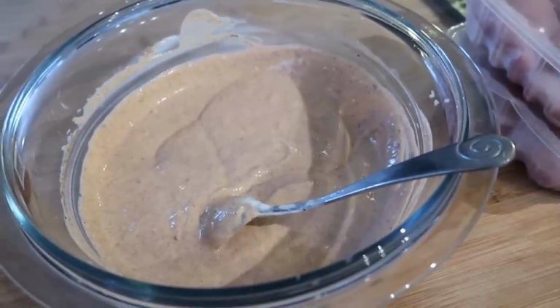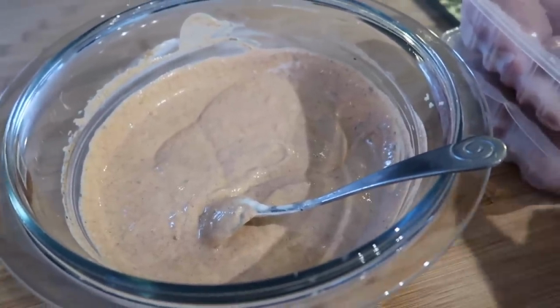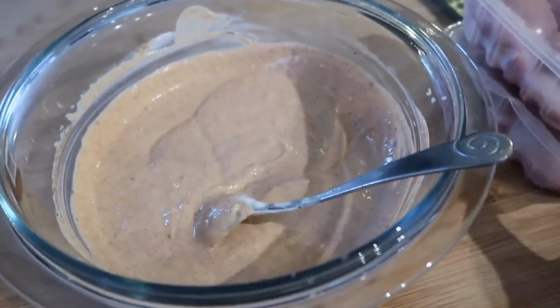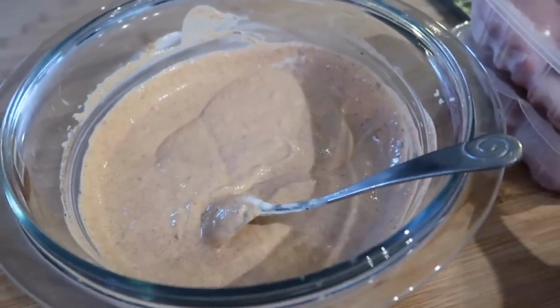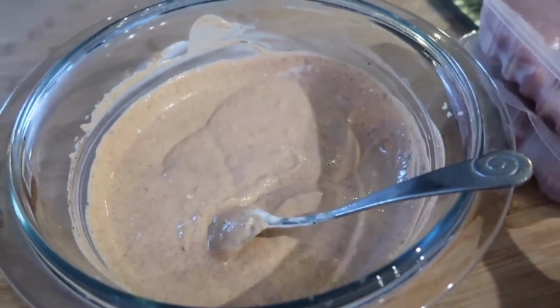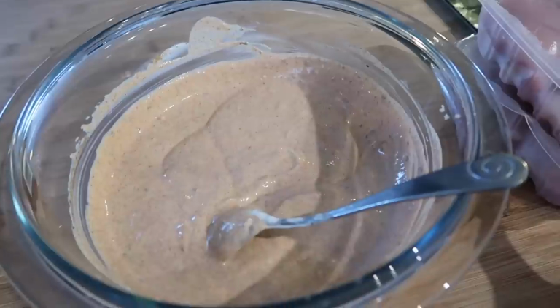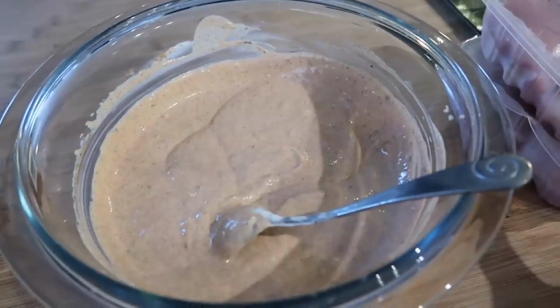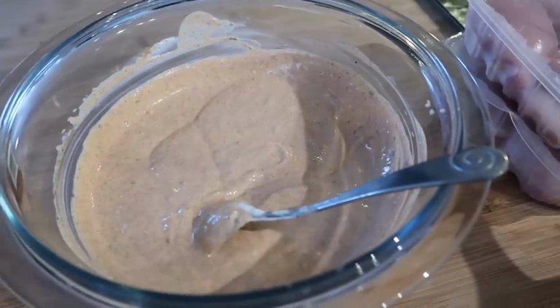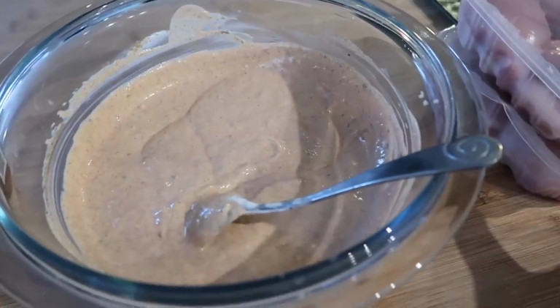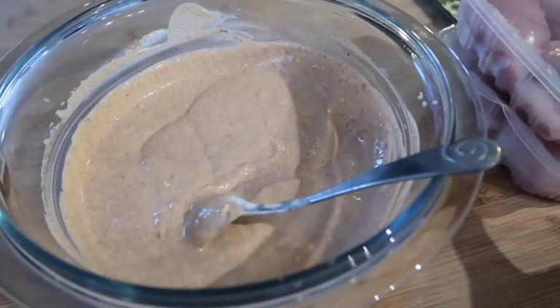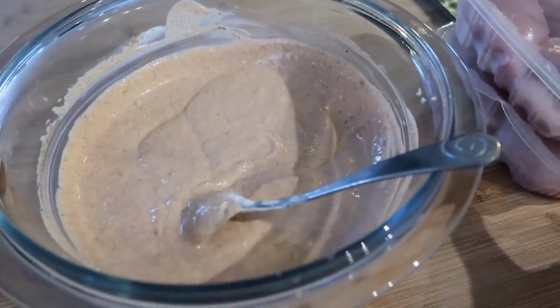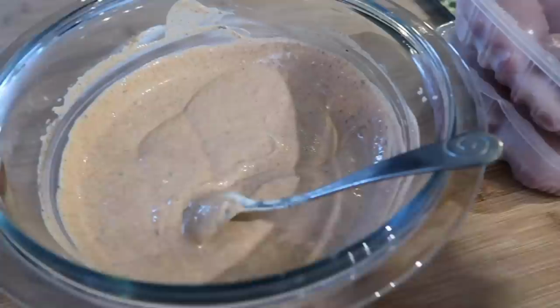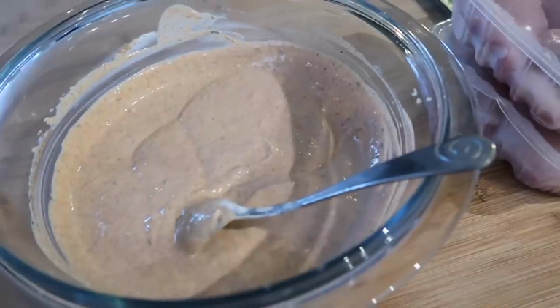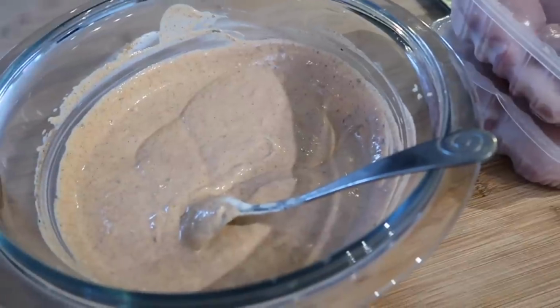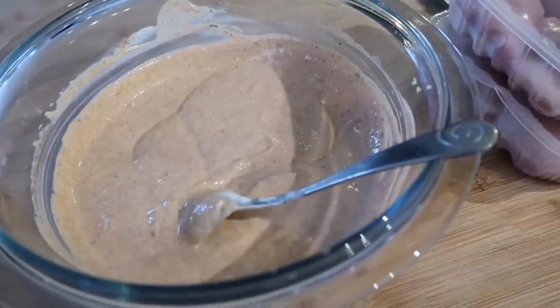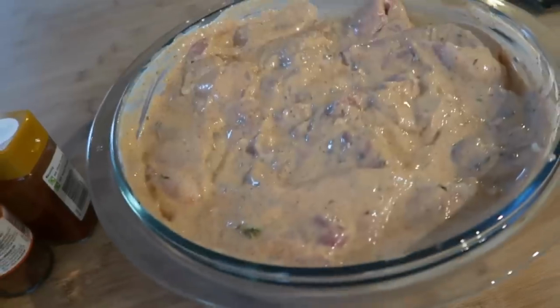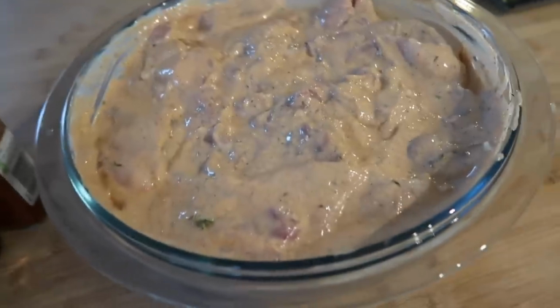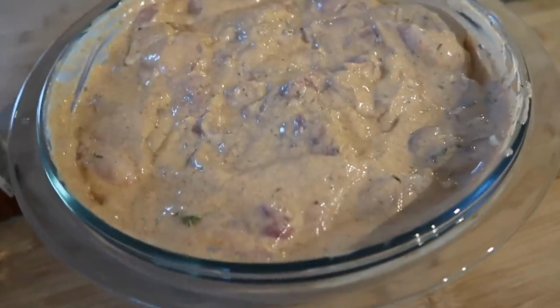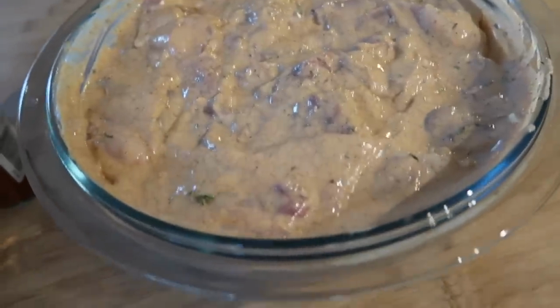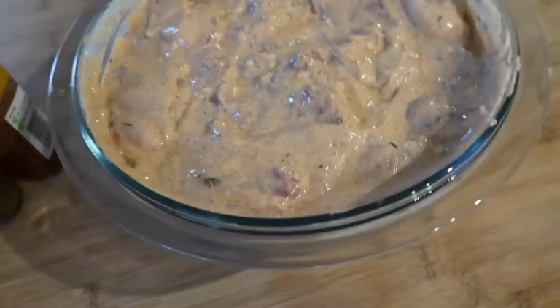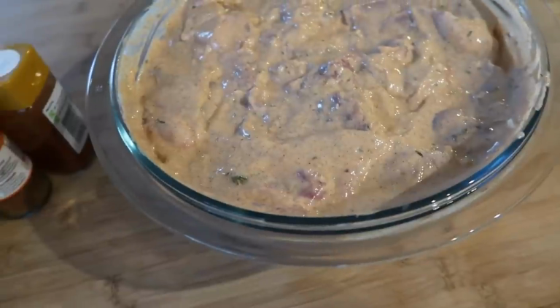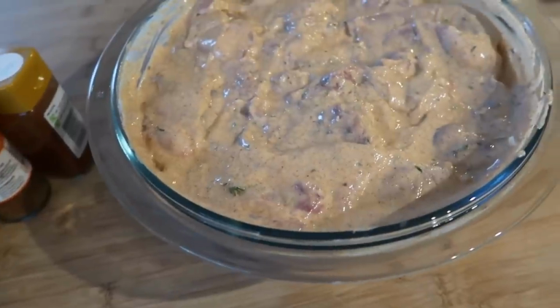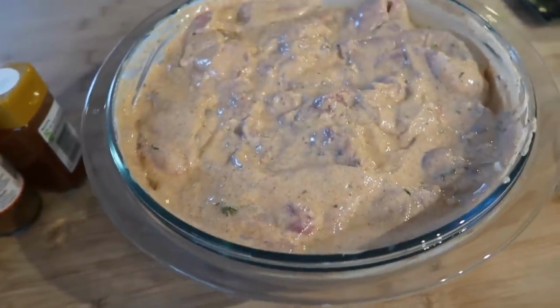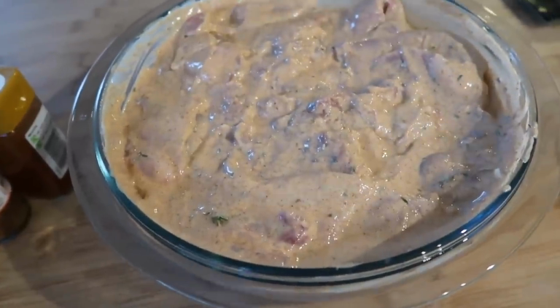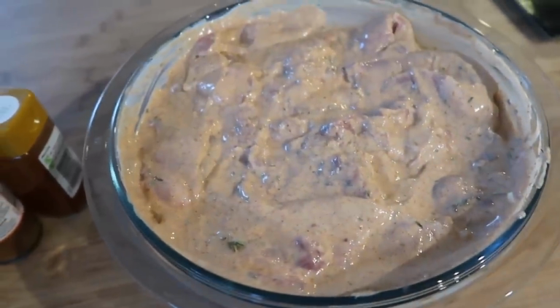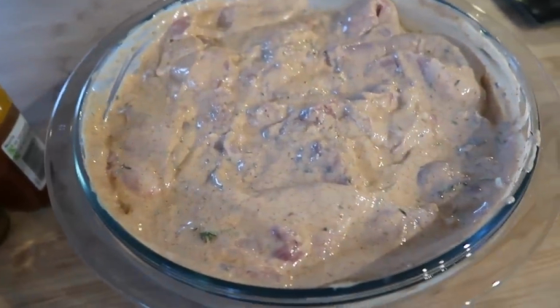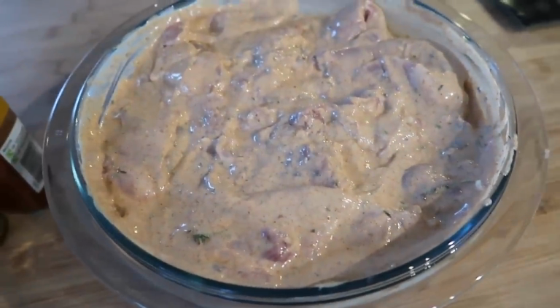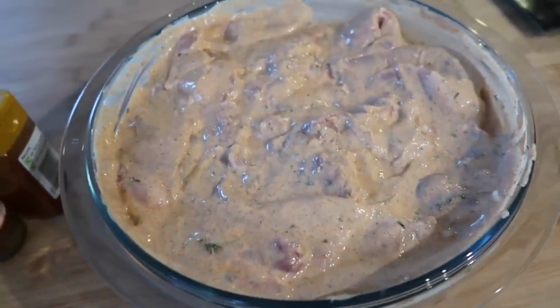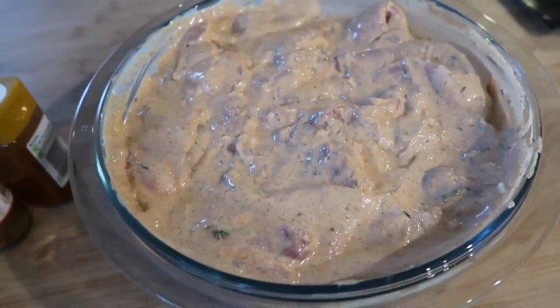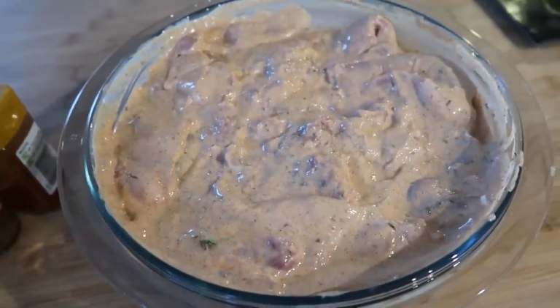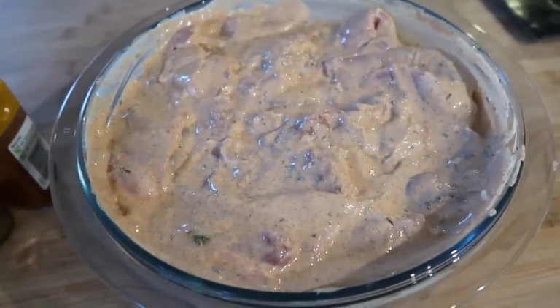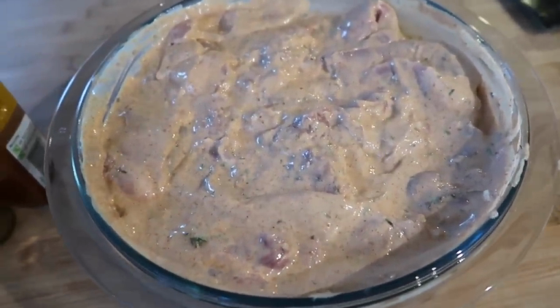I'm probably going to cook these in the air fryer. I might put them on skewers and put them in the air fryer but we'll see. So there's my chicken in the marinade and the website said to put 12 chicken breasts in for this amount of marinade but I've put a few extra.